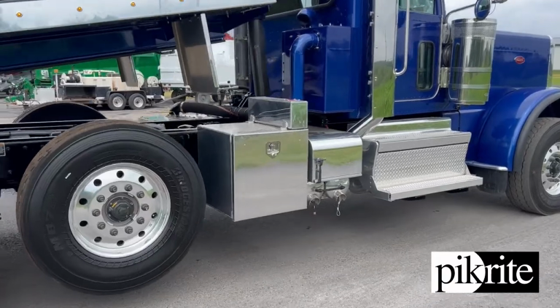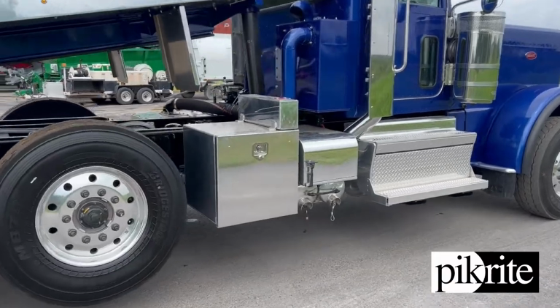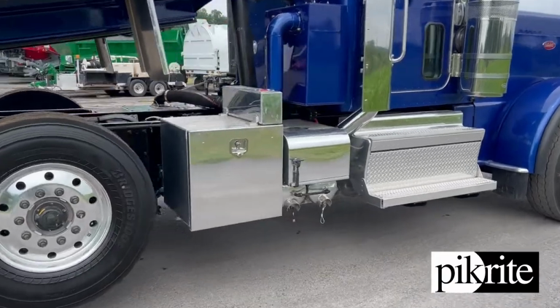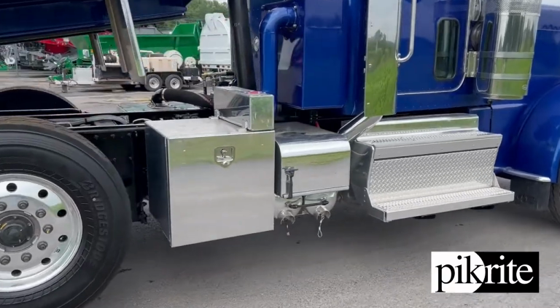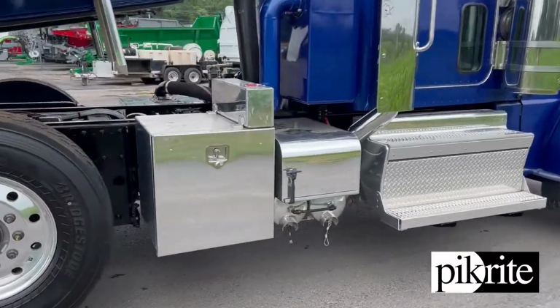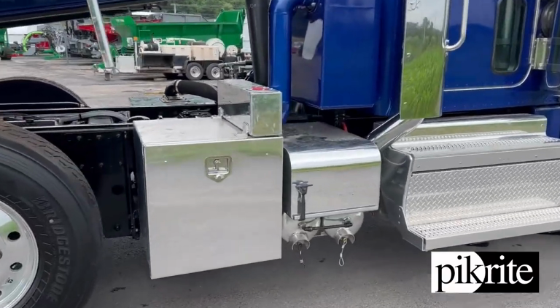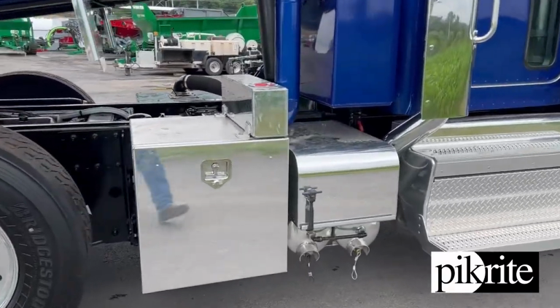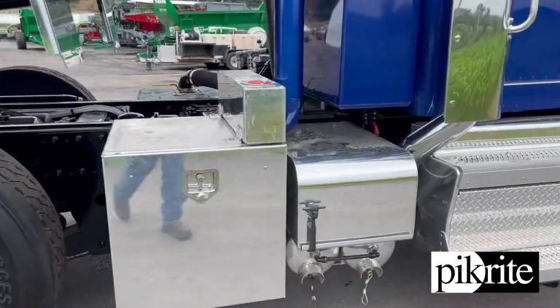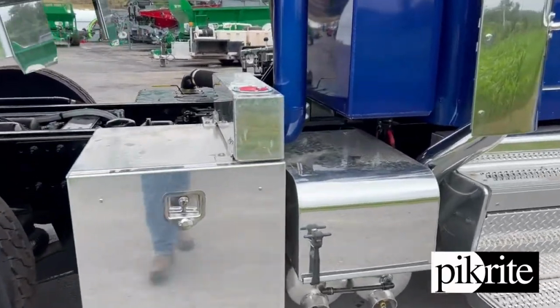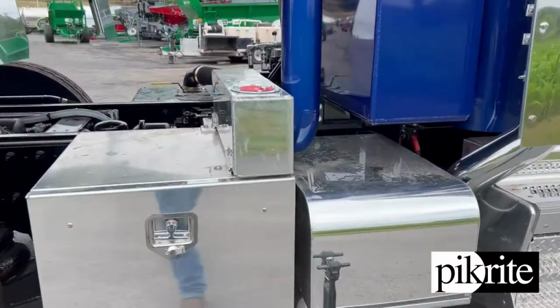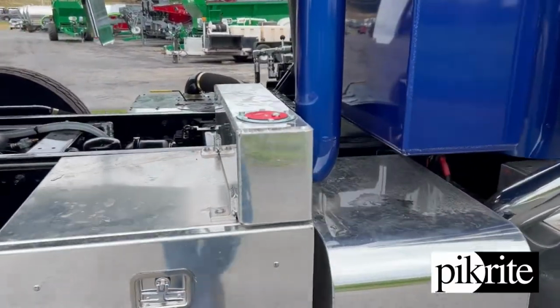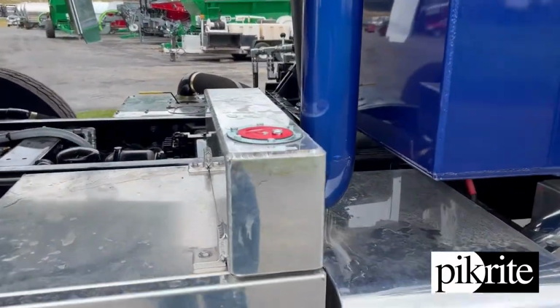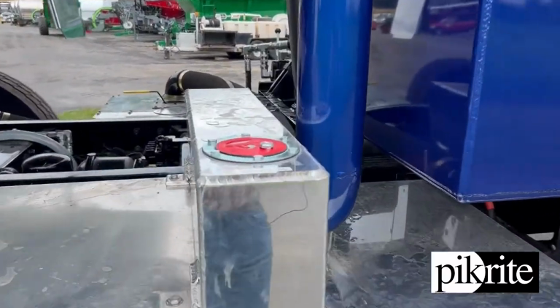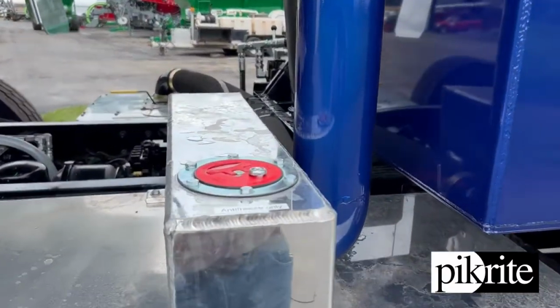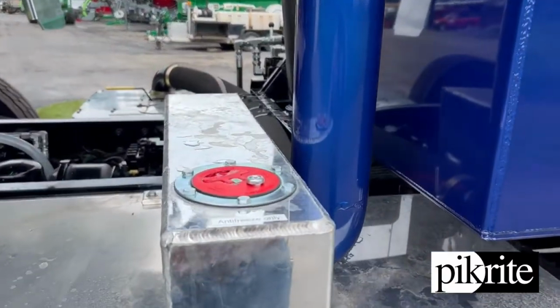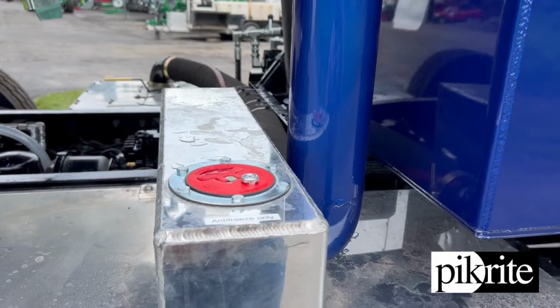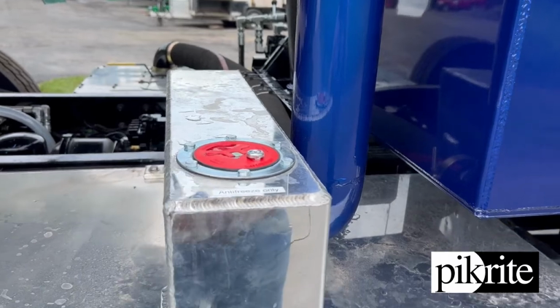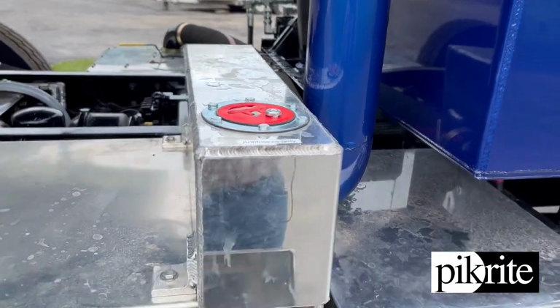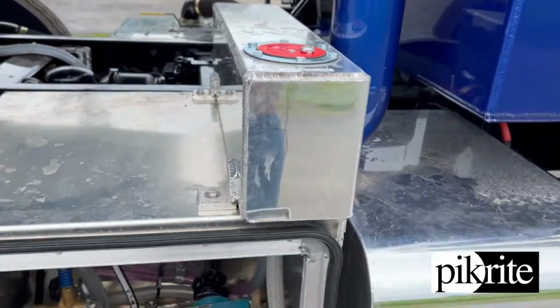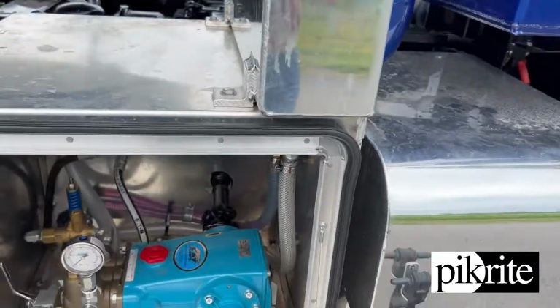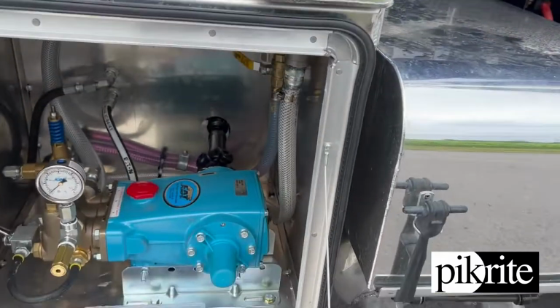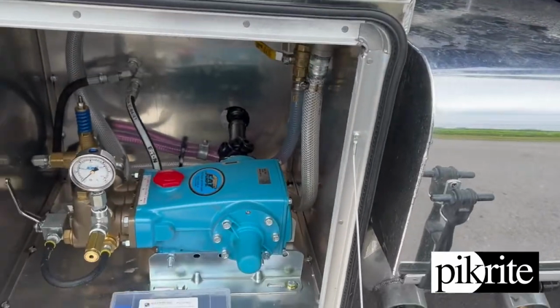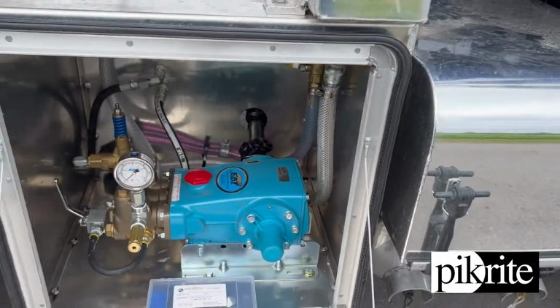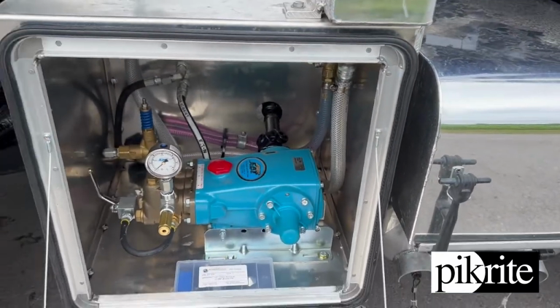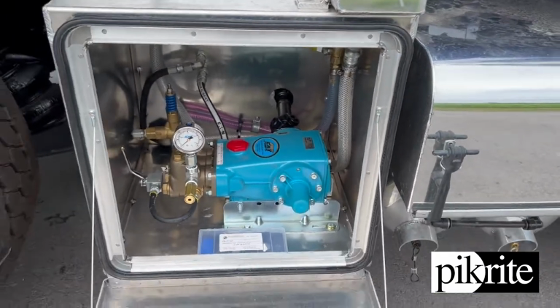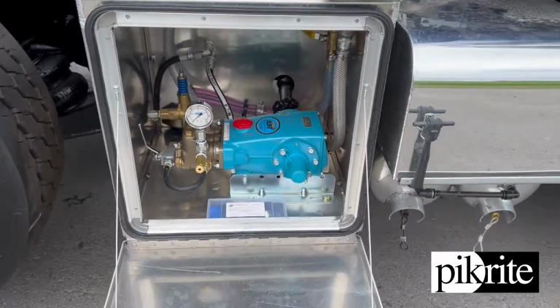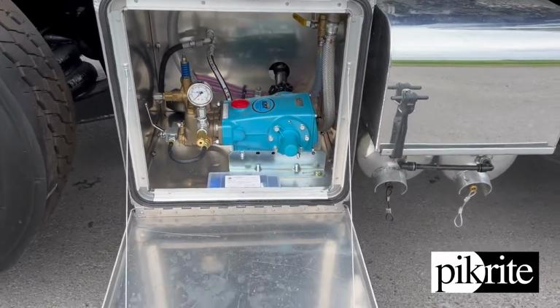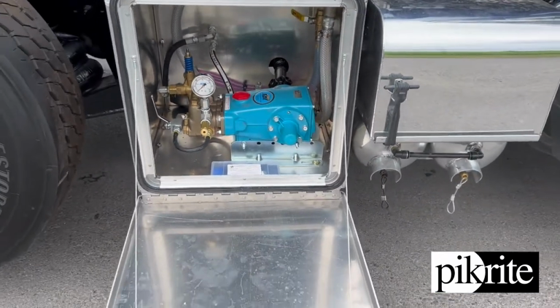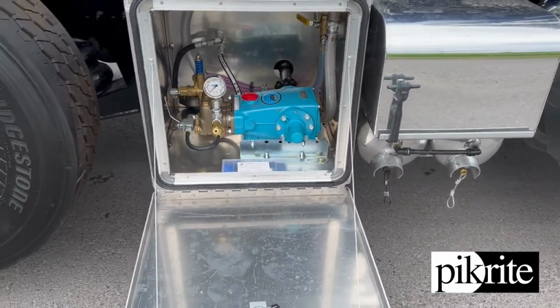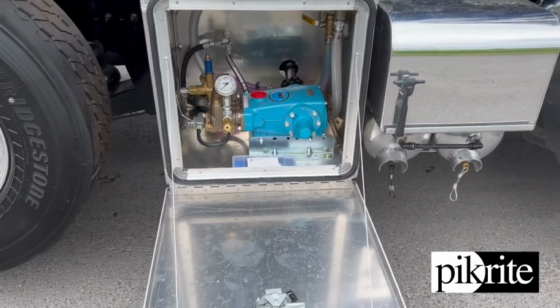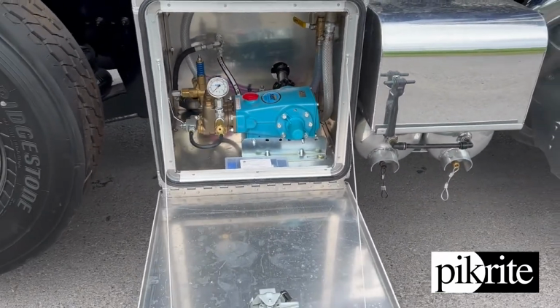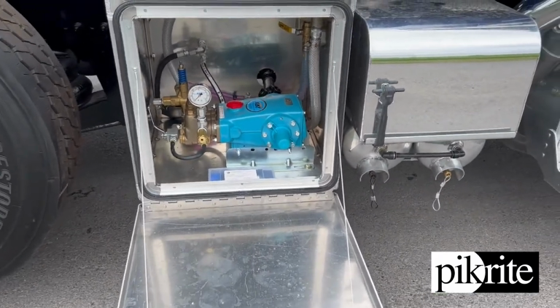Coming around the passenger side — got a coolant tank for the jetter for flushing that in the wintertime. Jetter here in the toolbox.